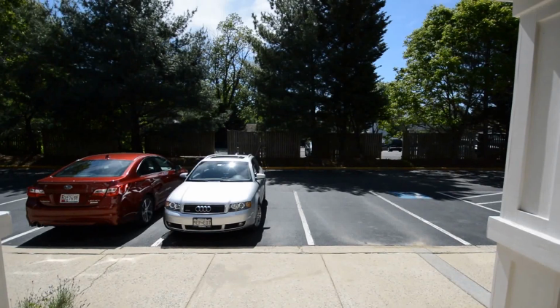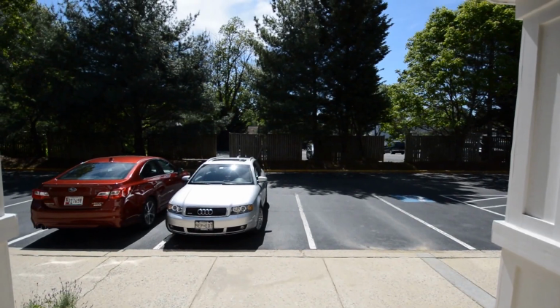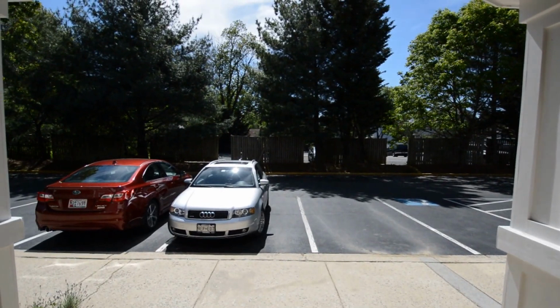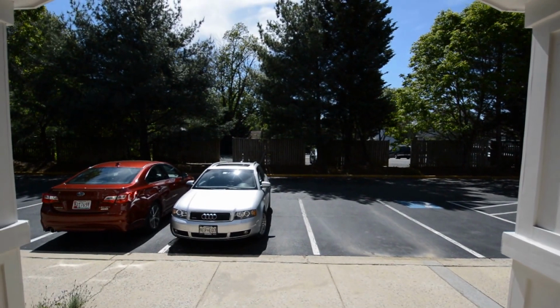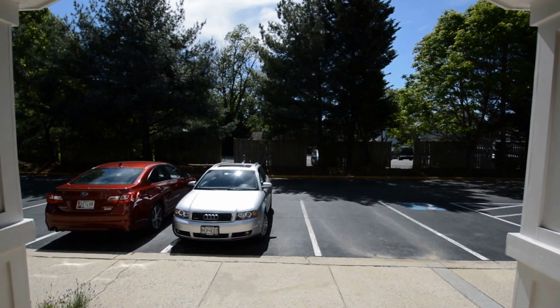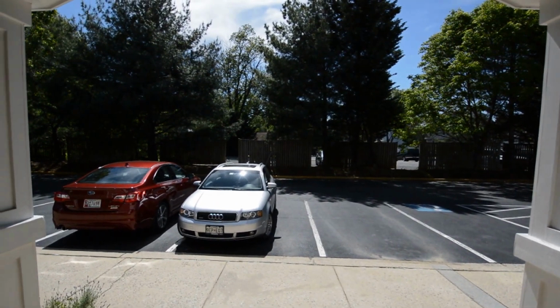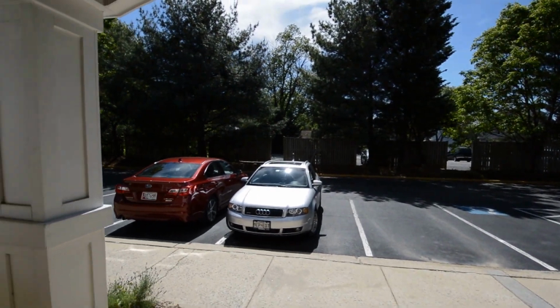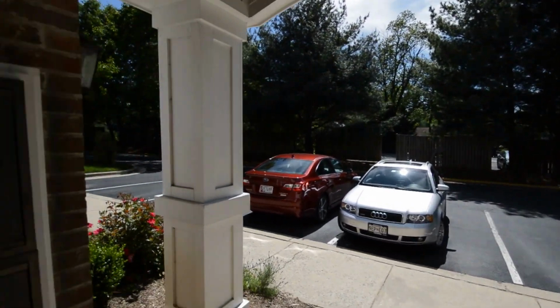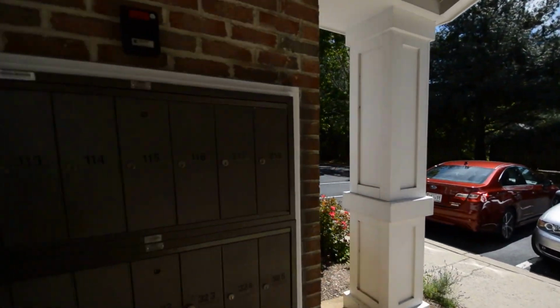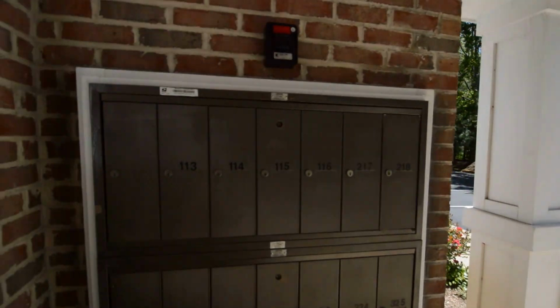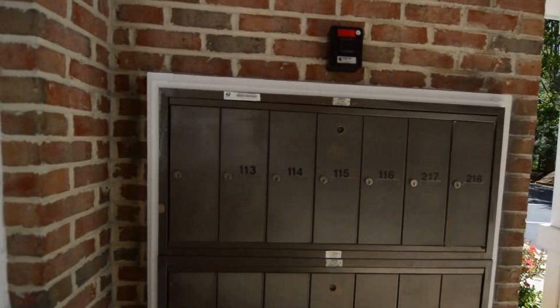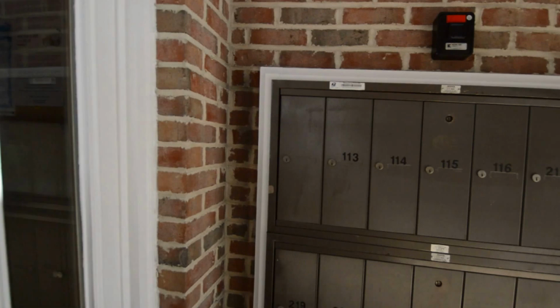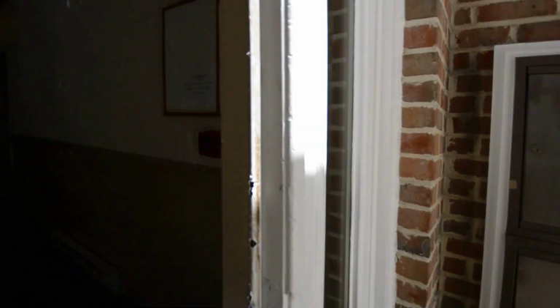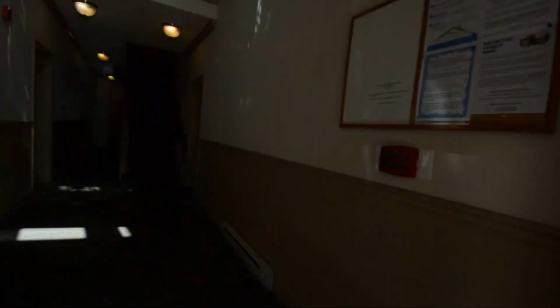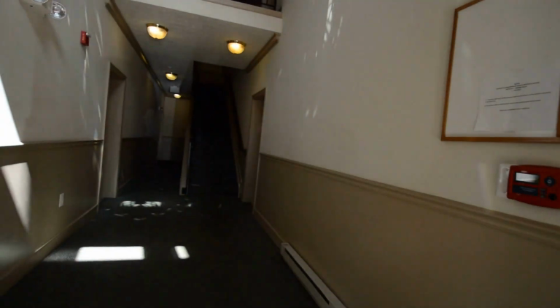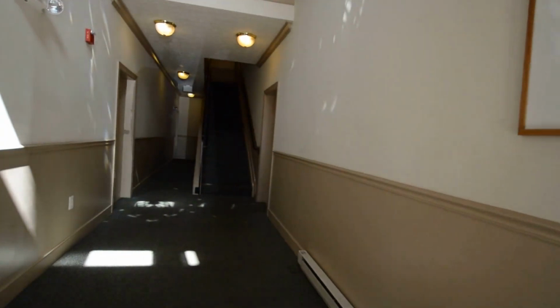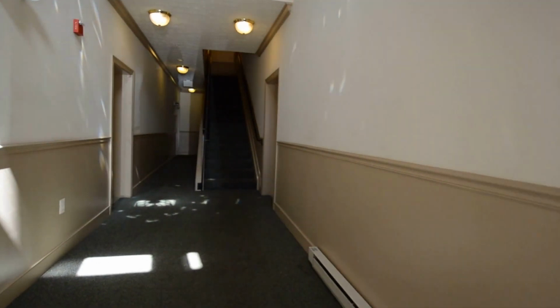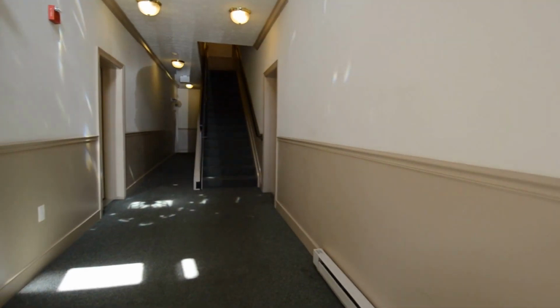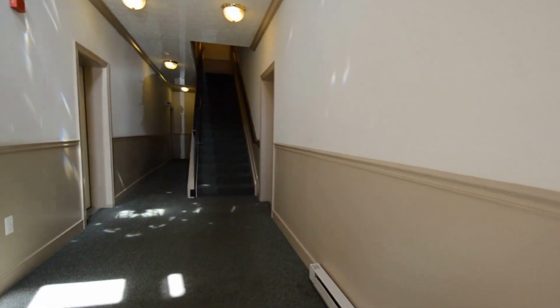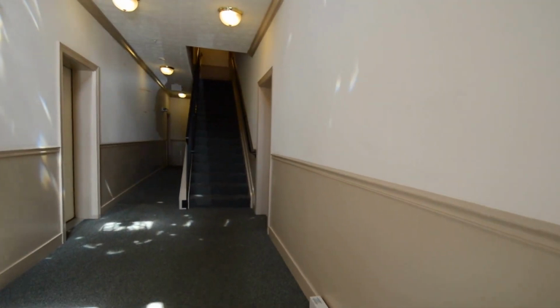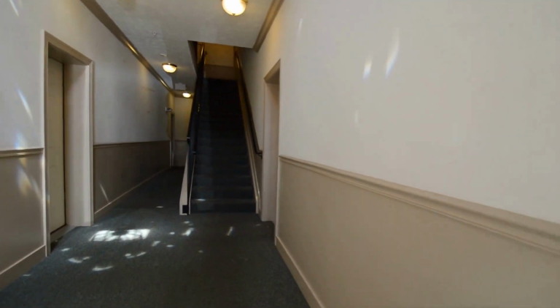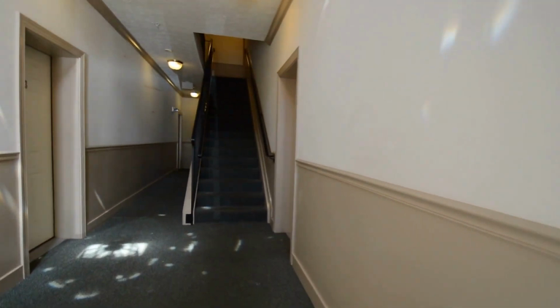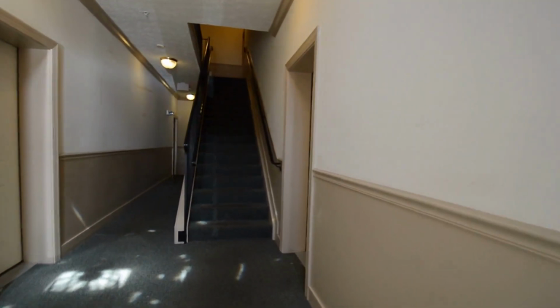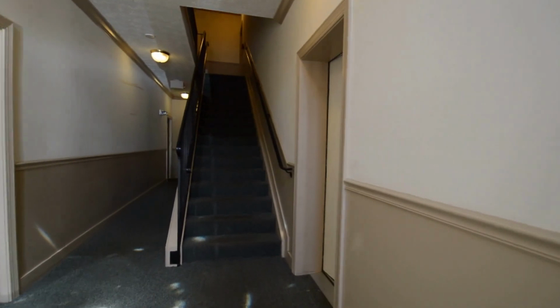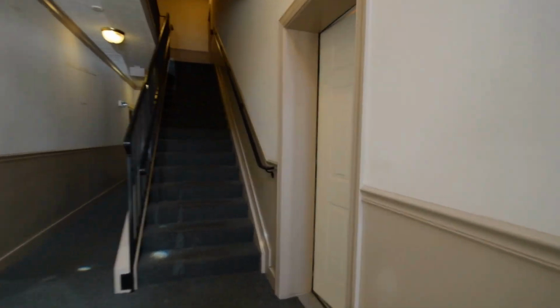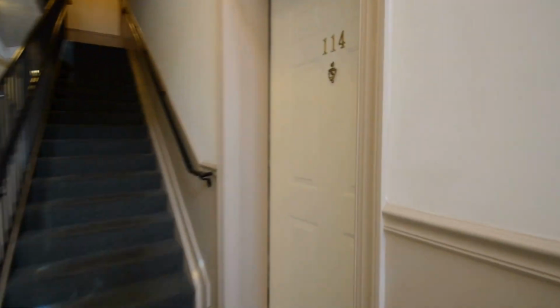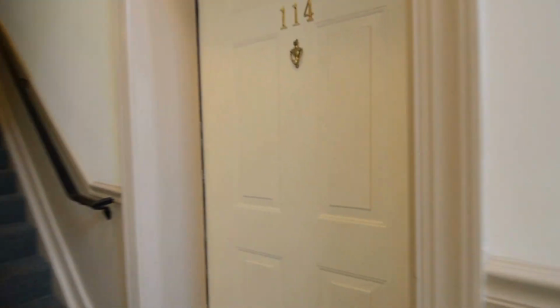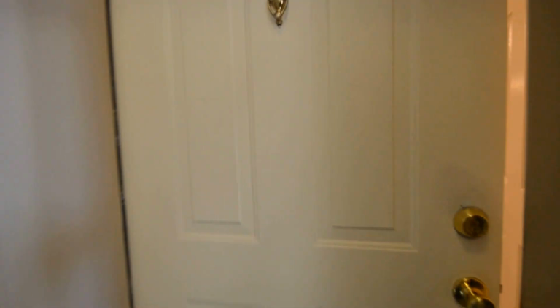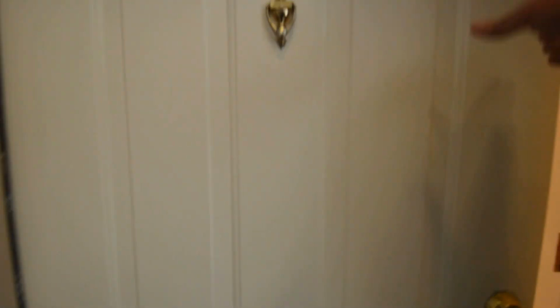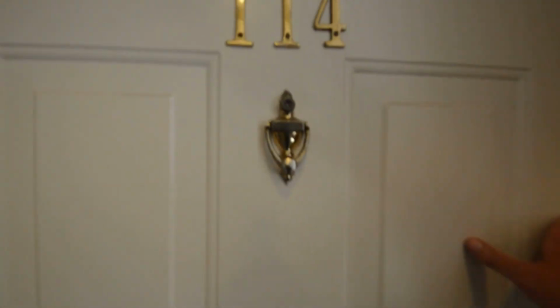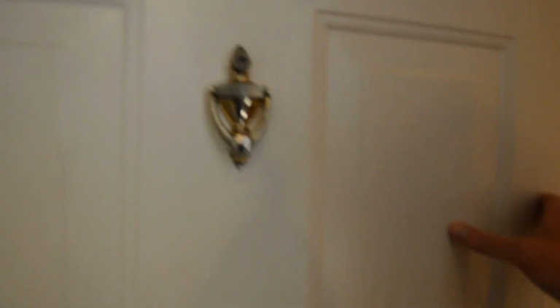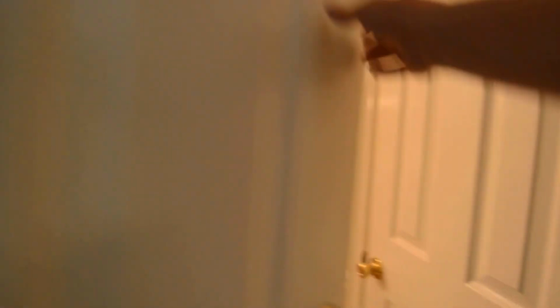We've got a video tour of 2003 Warners Terrace North, Unit 114, coming through the front entrance and communal entryway. It's a great first floor condo.